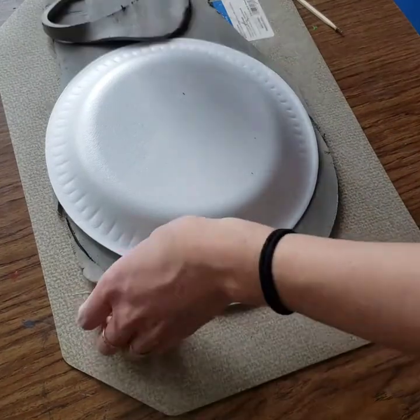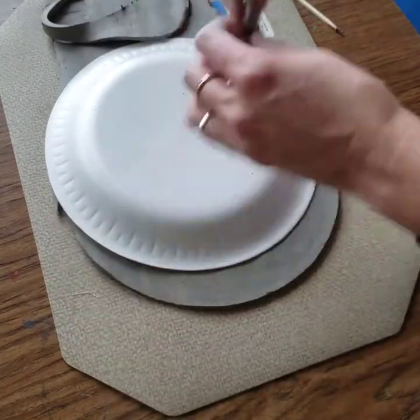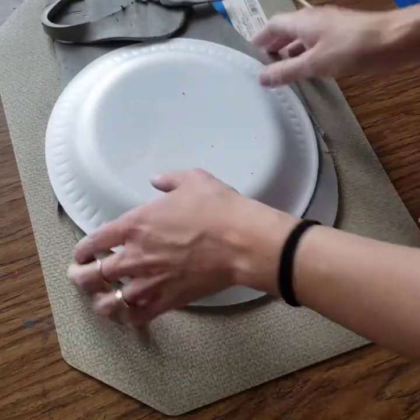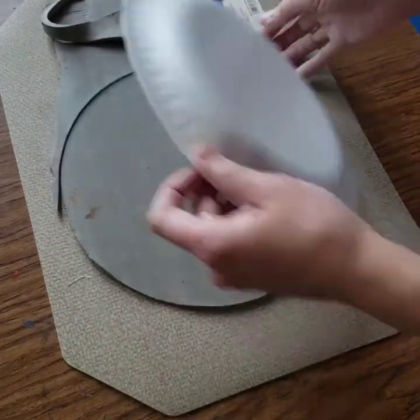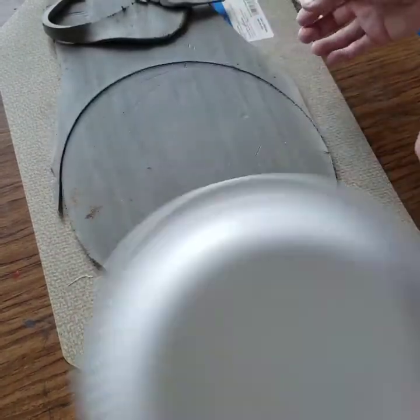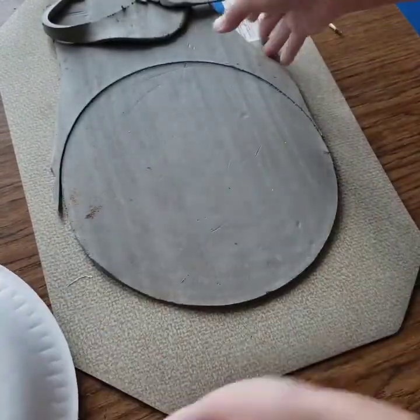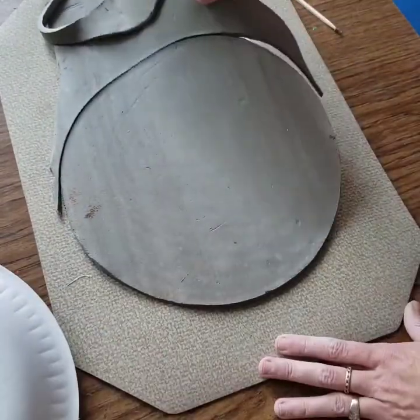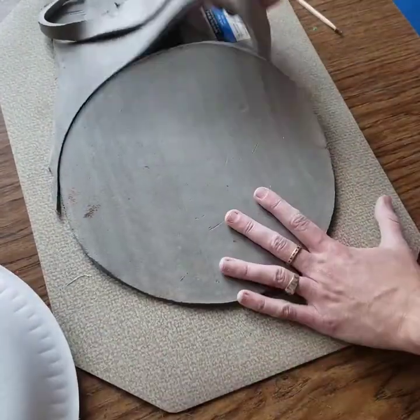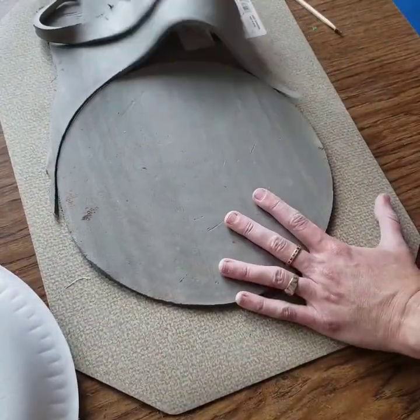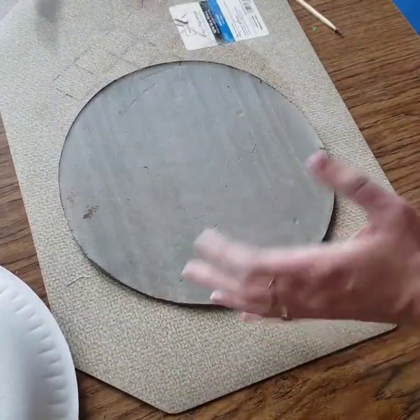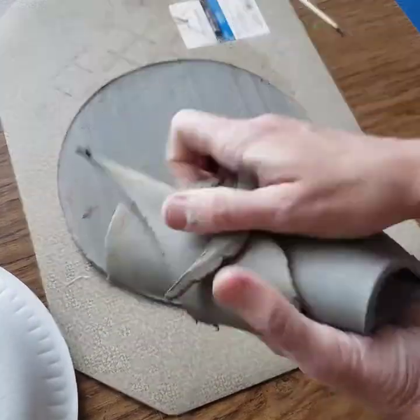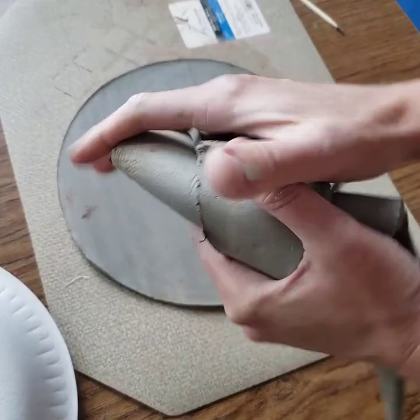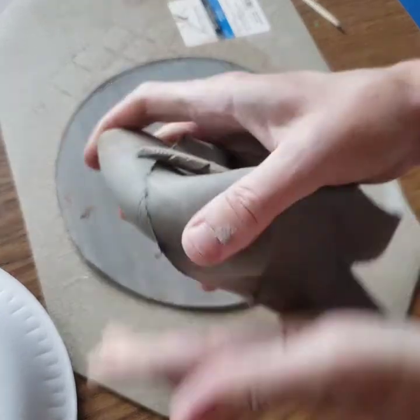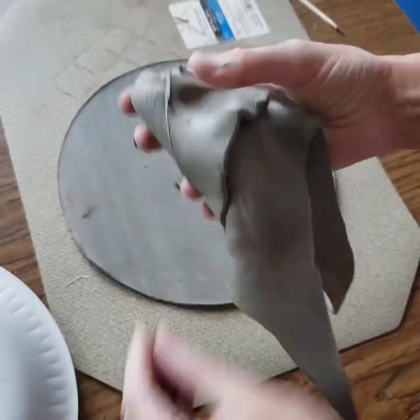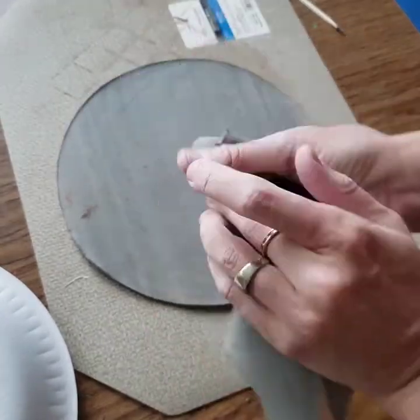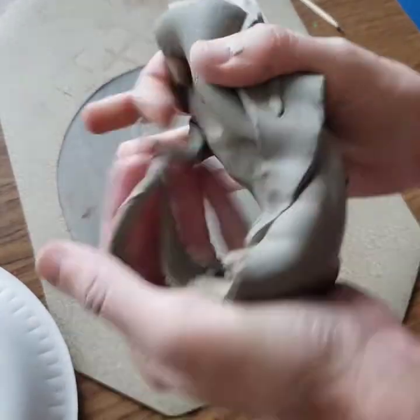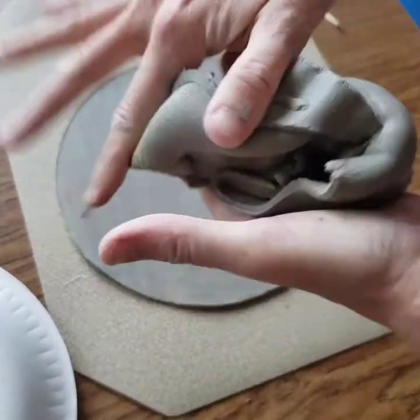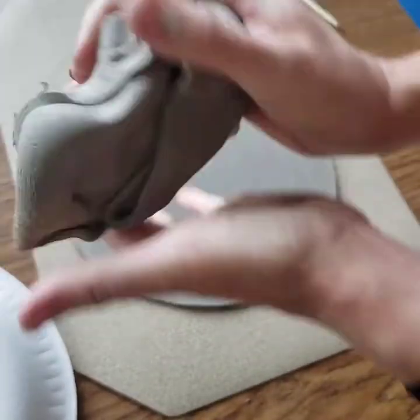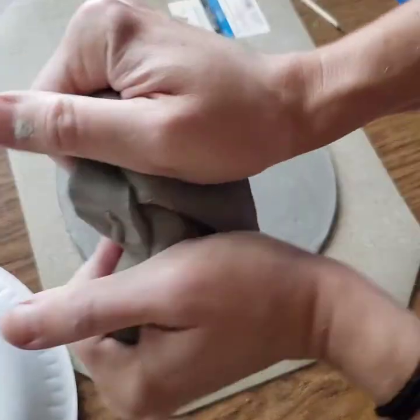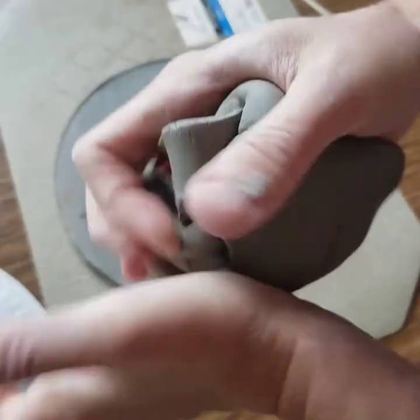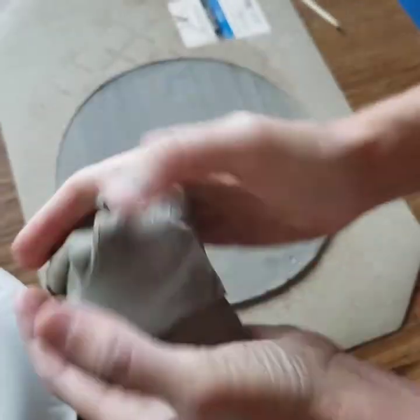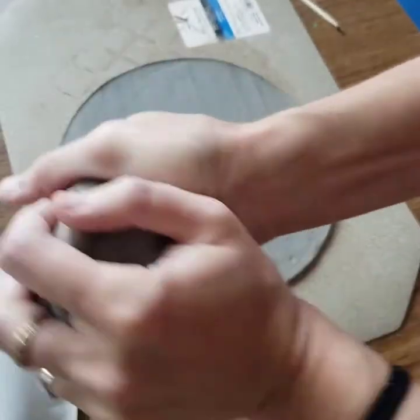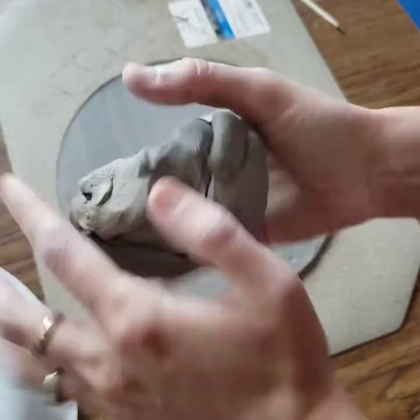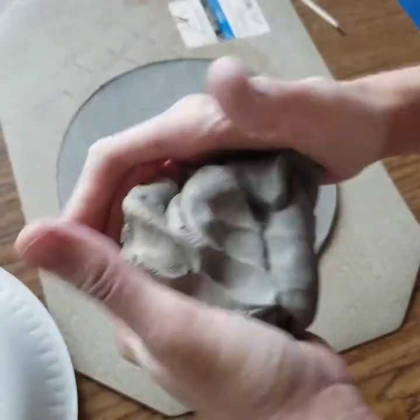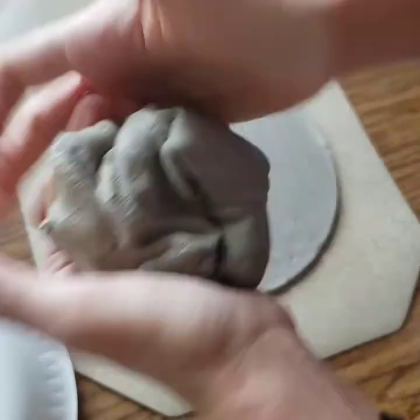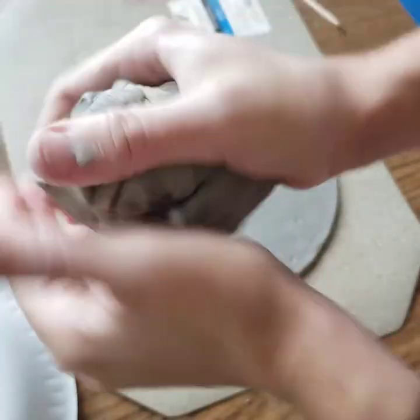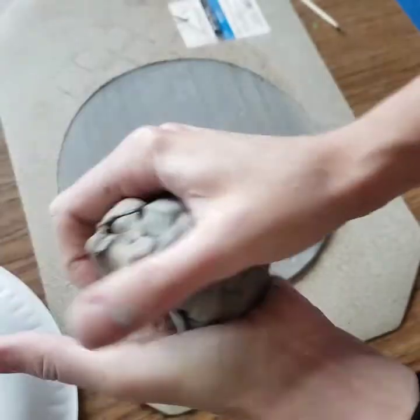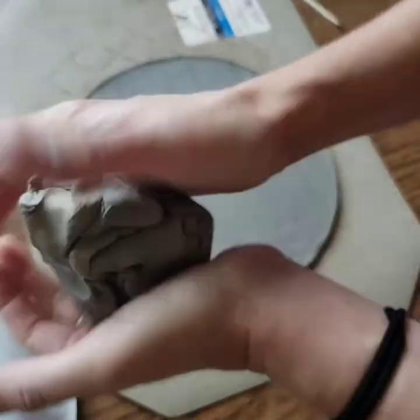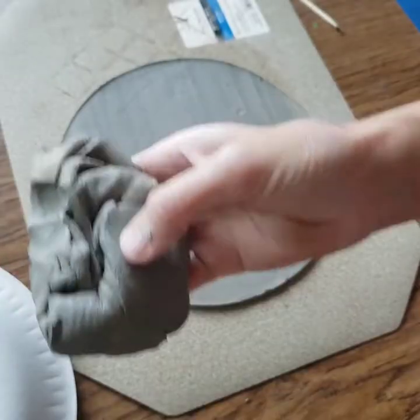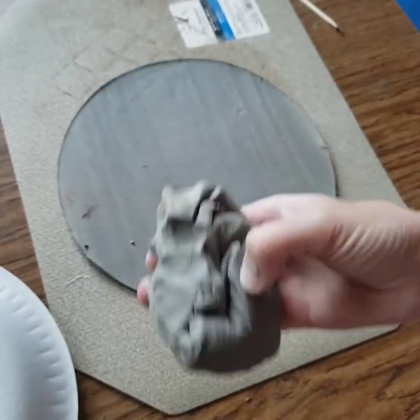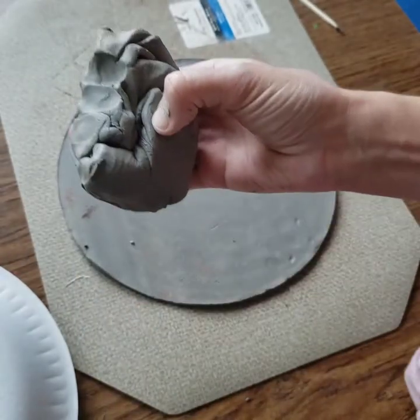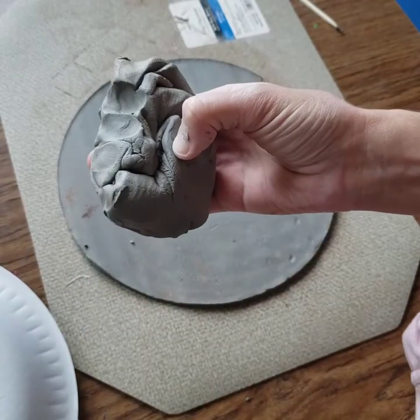You can remove the scrap pieces and just ball those up. Try to get all of the air out of that clay because you can use this clay again — put it back into your ziplock bag.